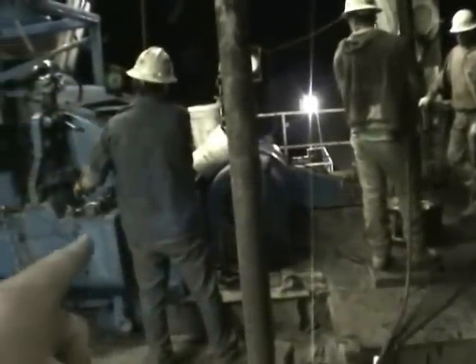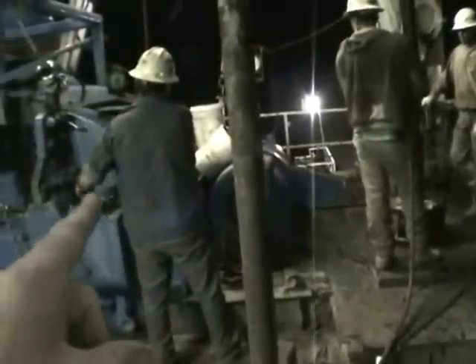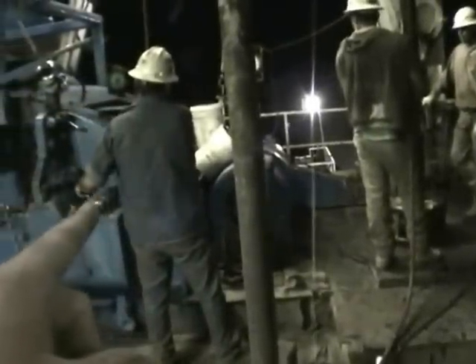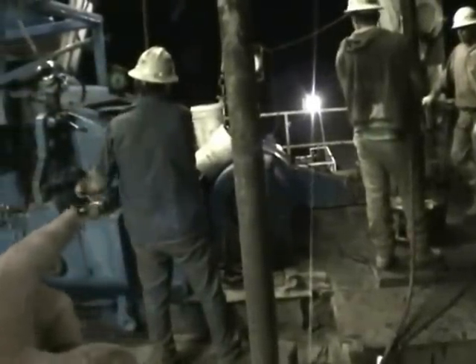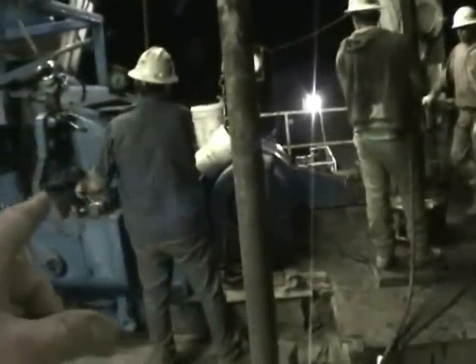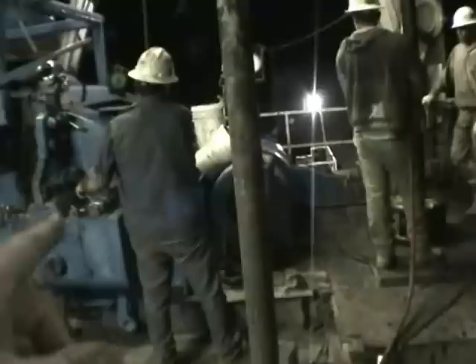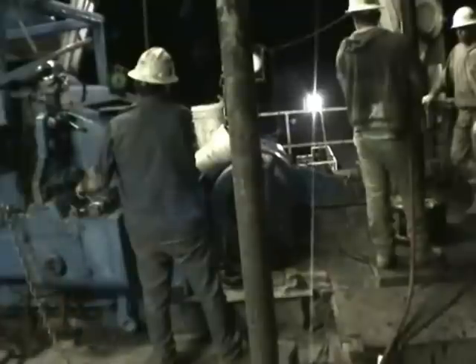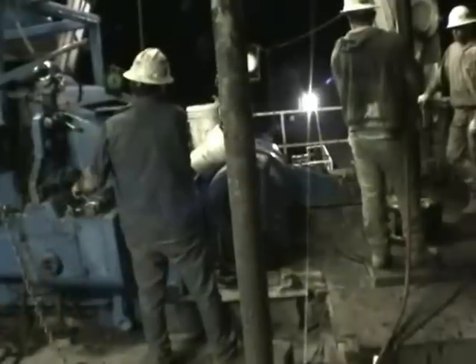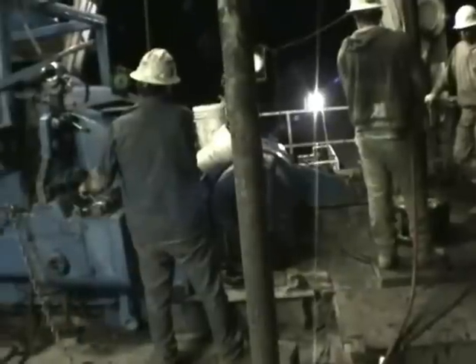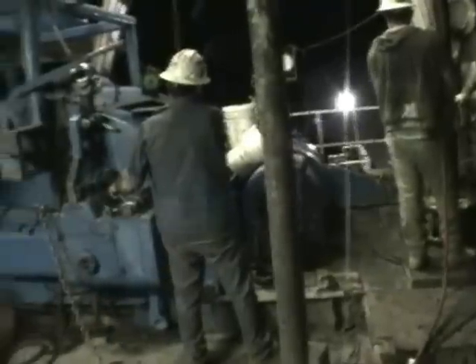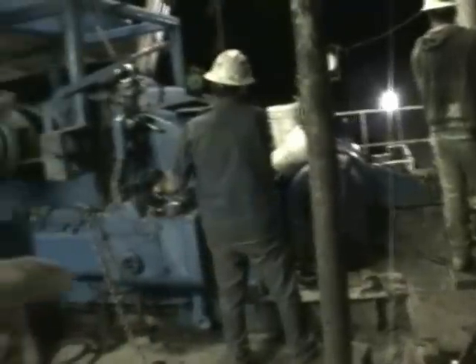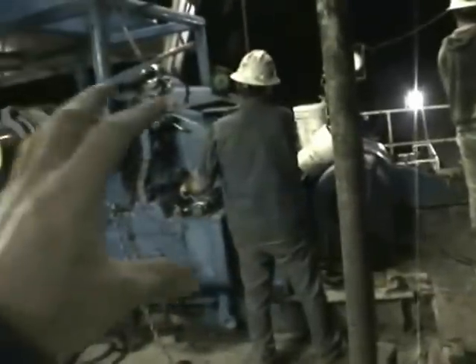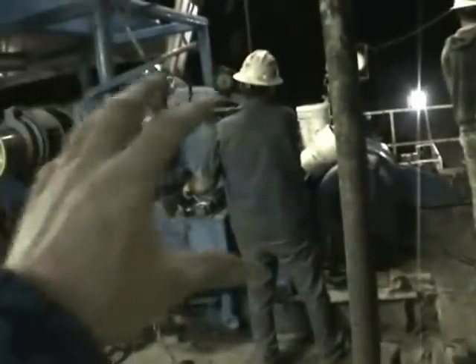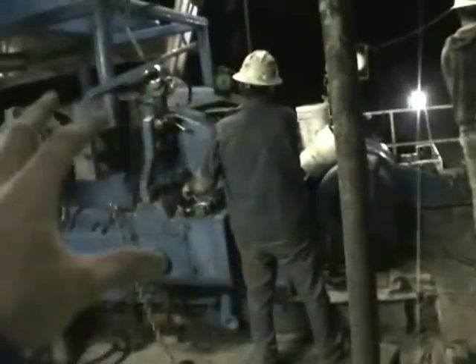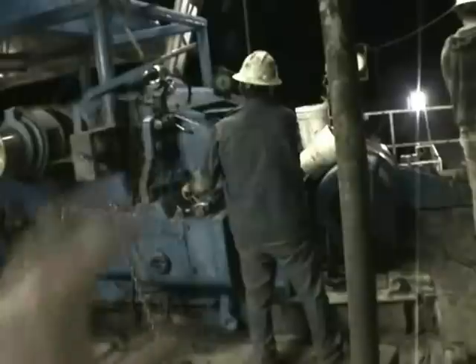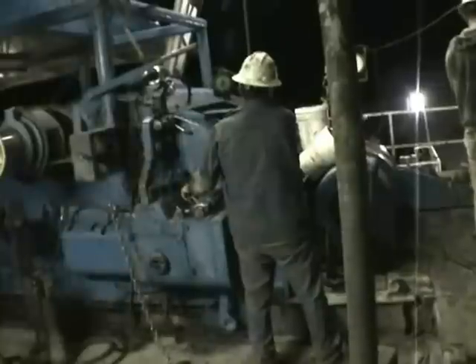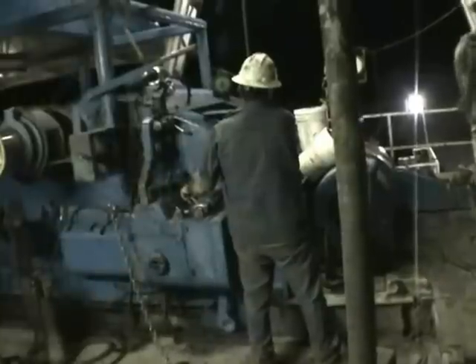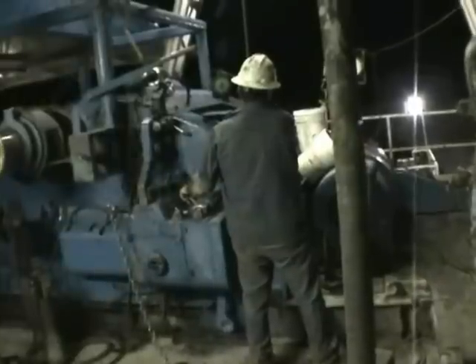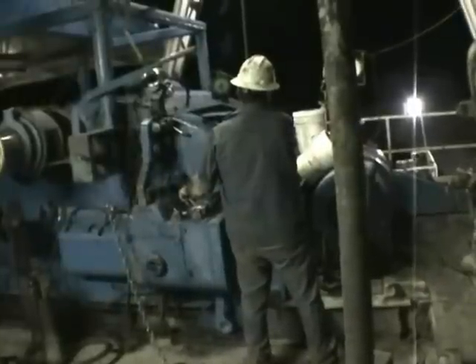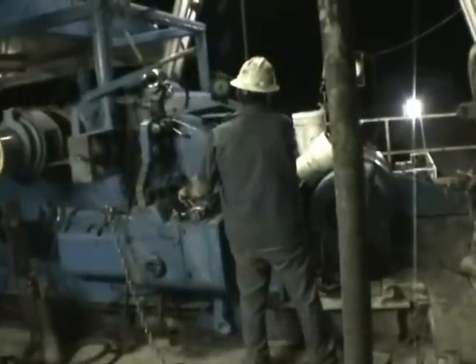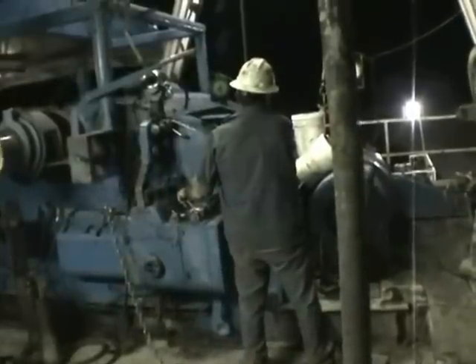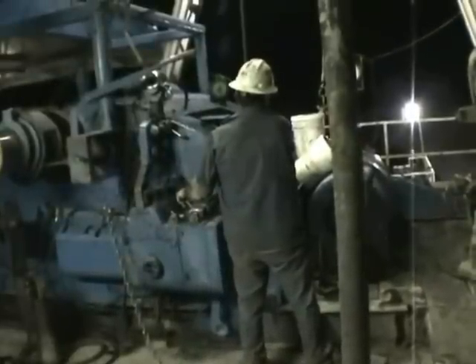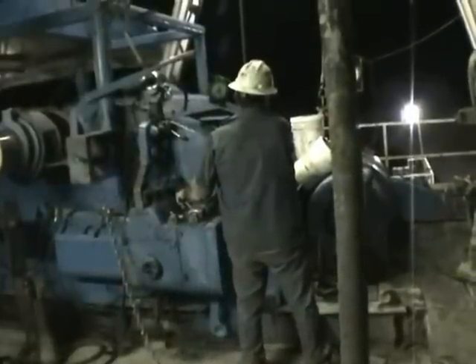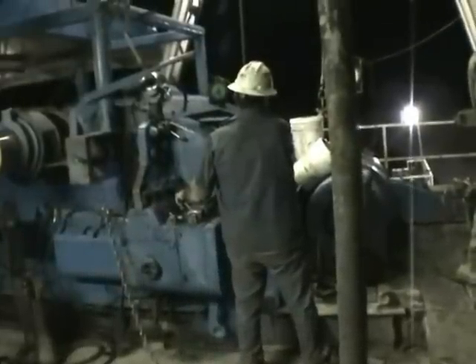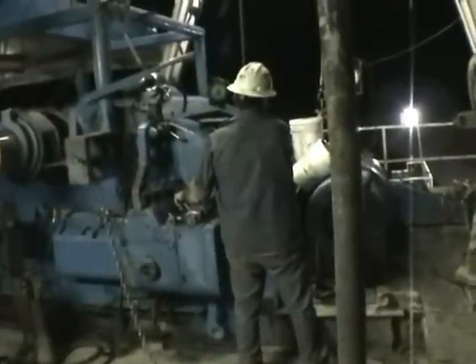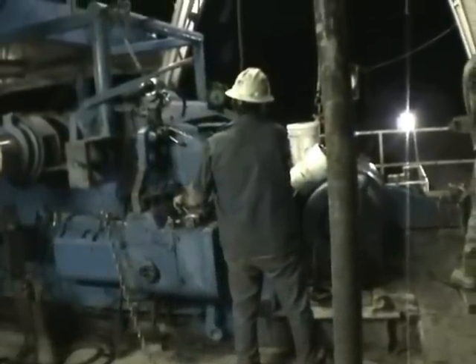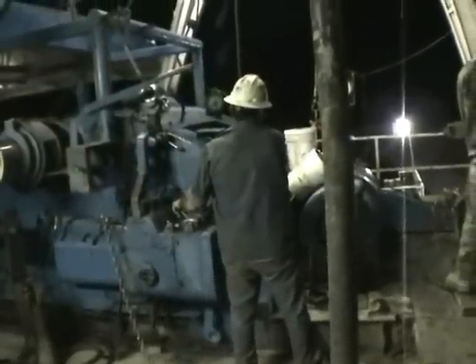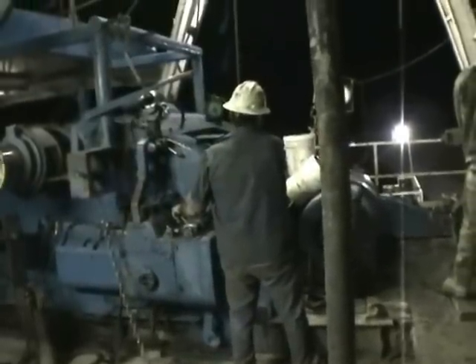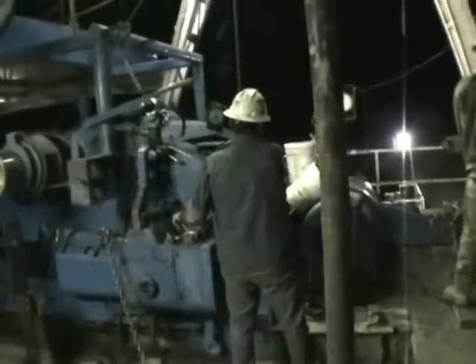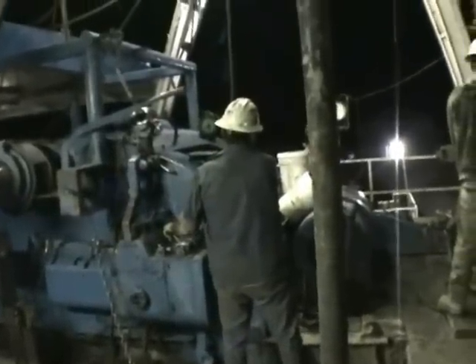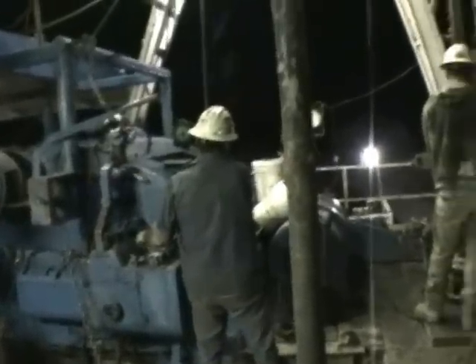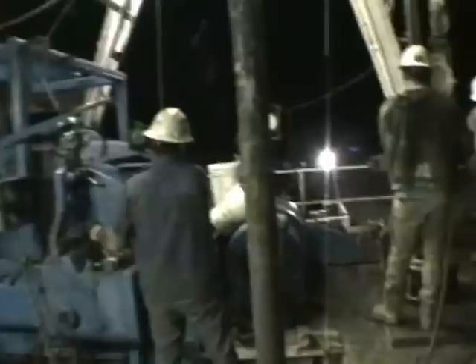Over here is the driller working the brake. This big blue thing here is called the draw works. It's basically a giant winch, a cable and pulley system.